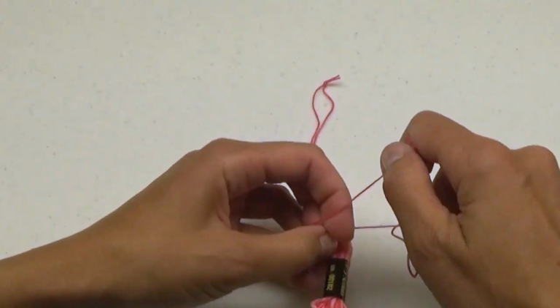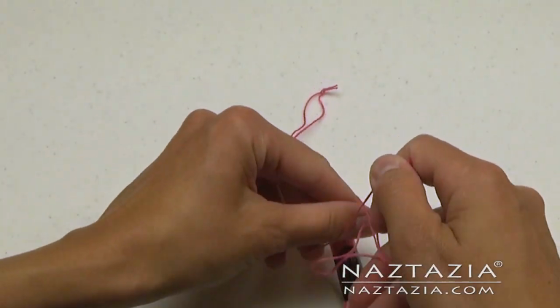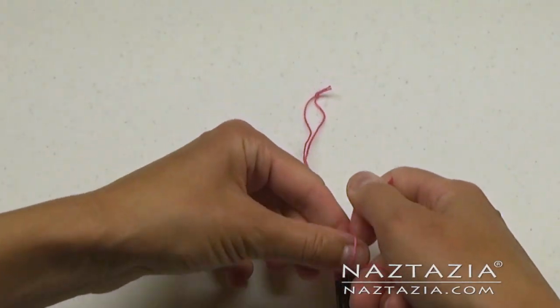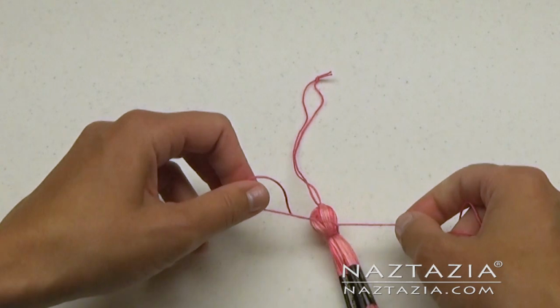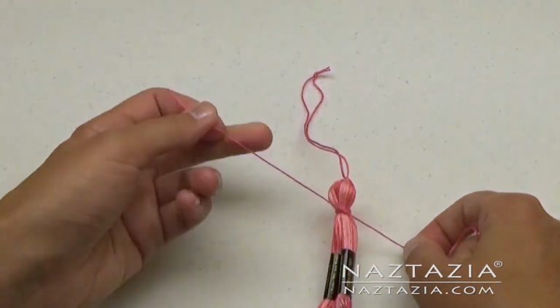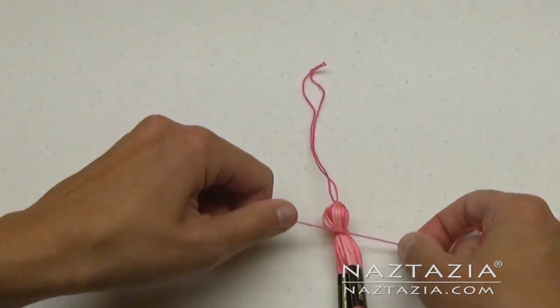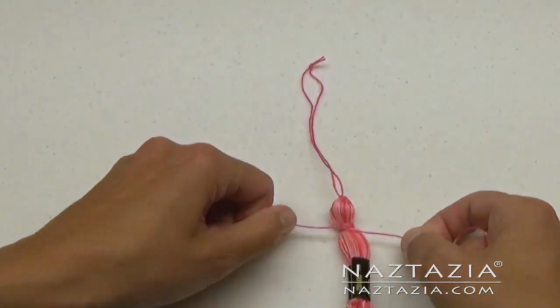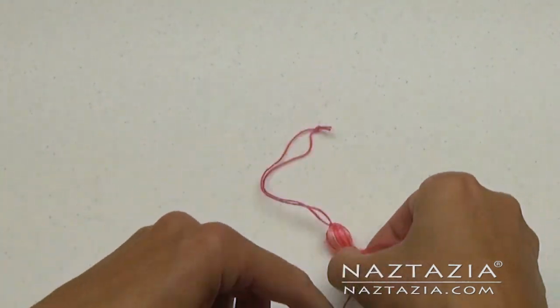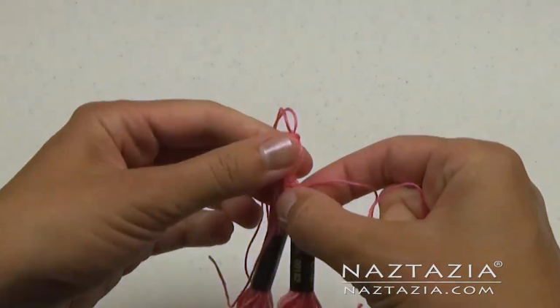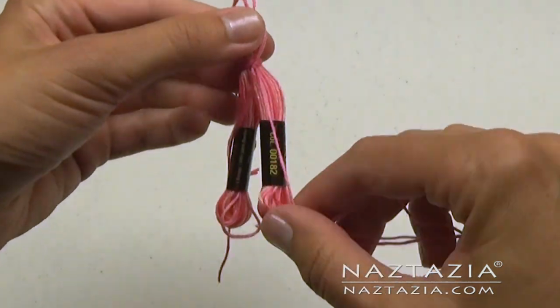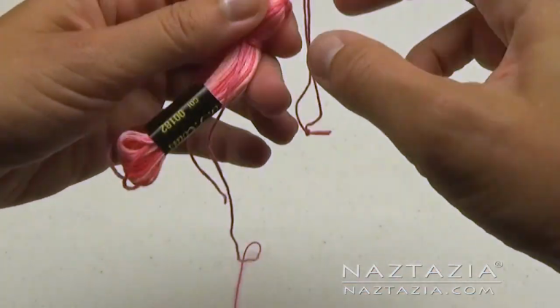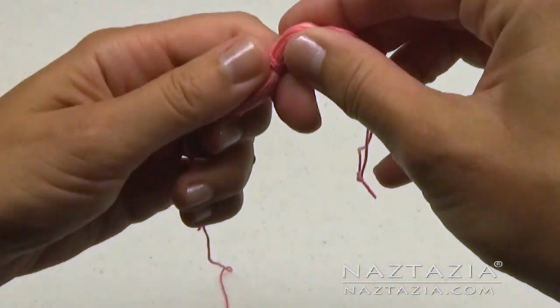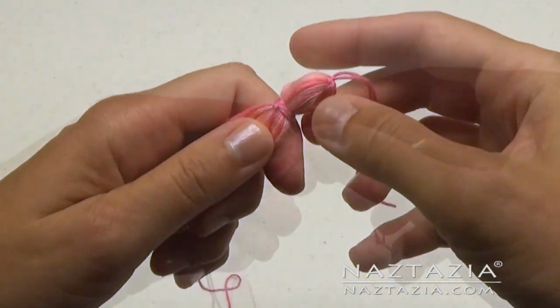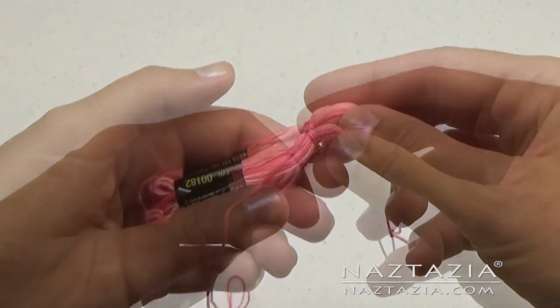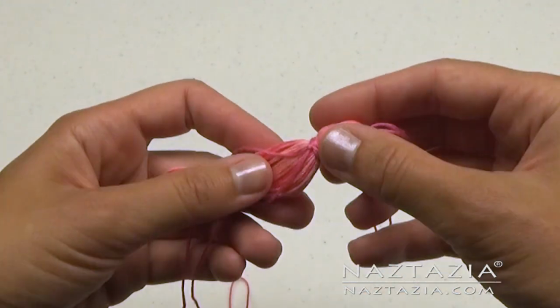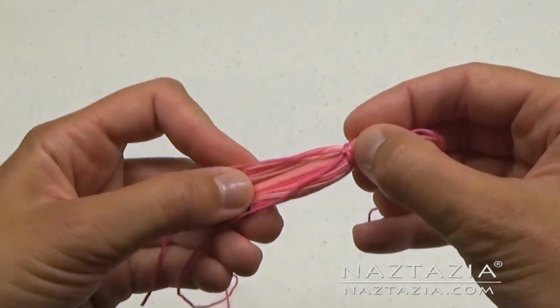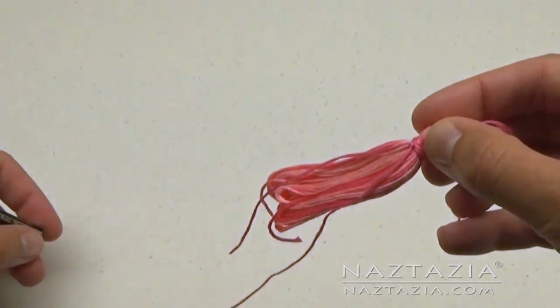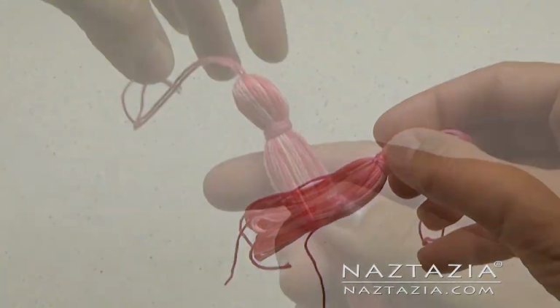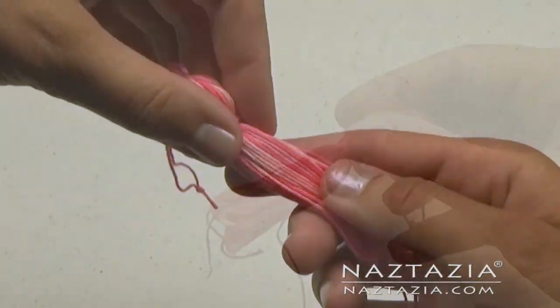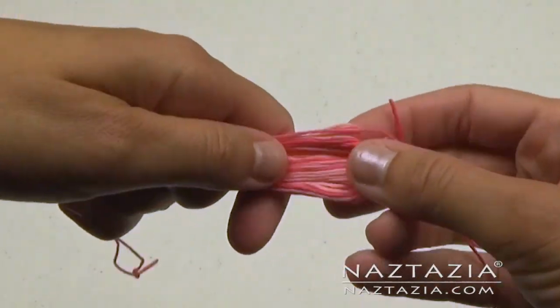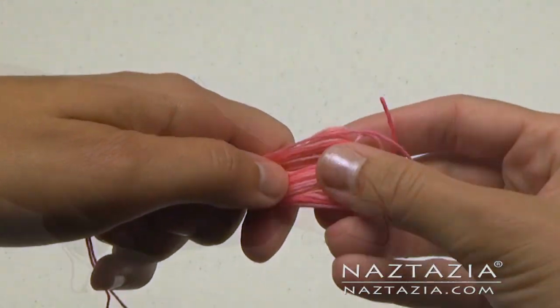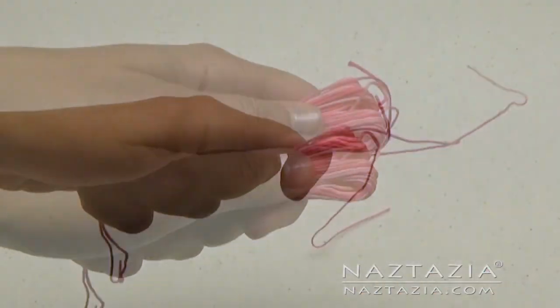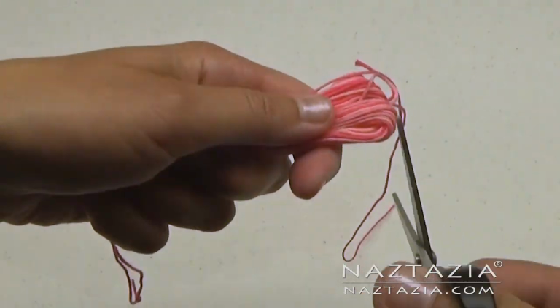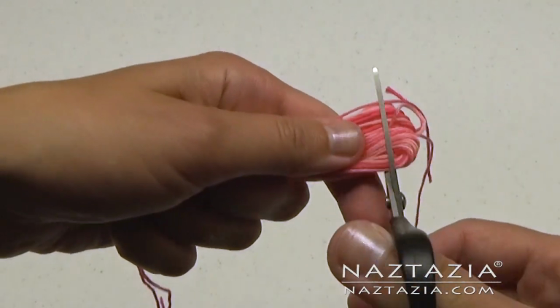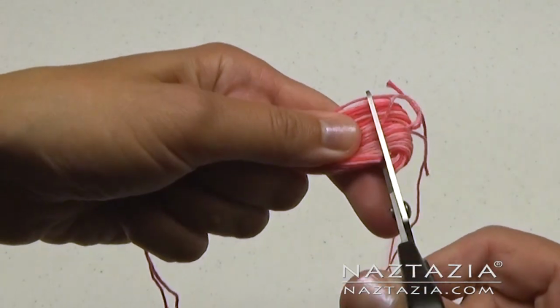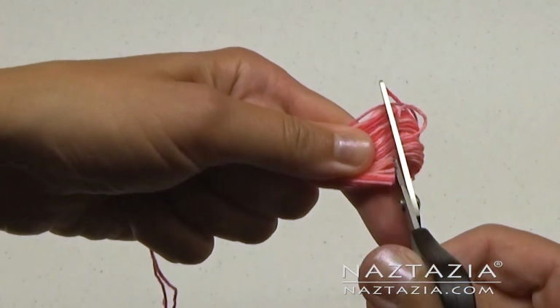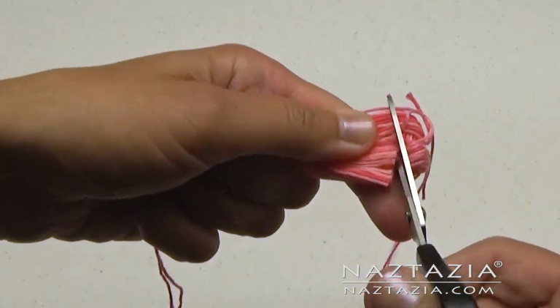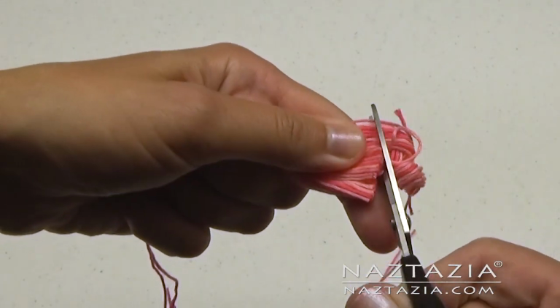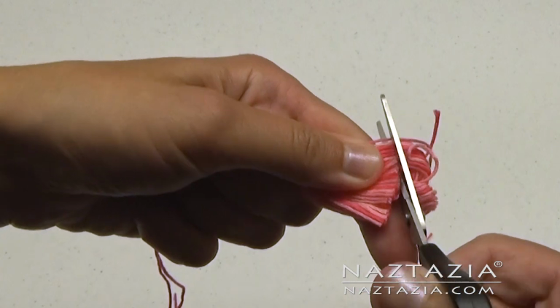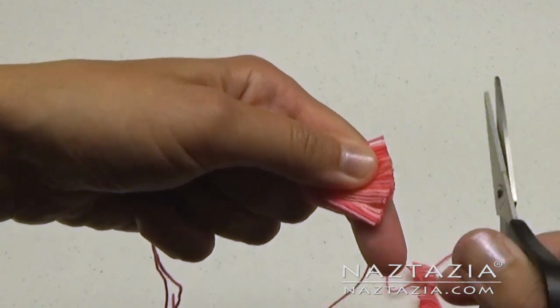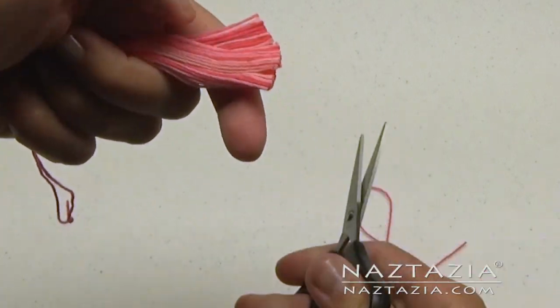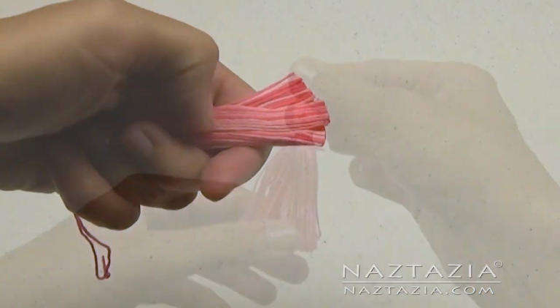Now pull off the embroidery floss labels. Trim the bottom part neatly. And here is your tassel.